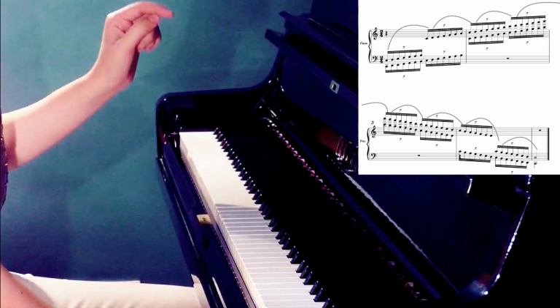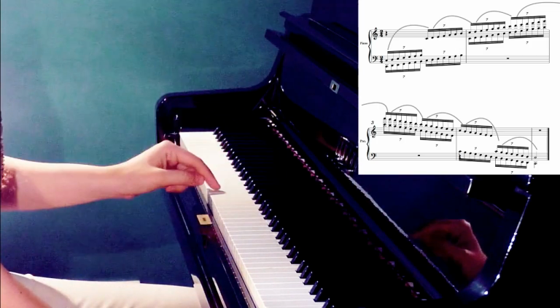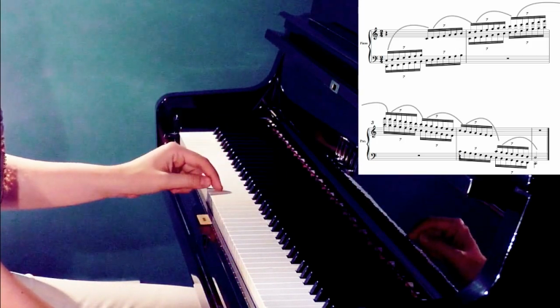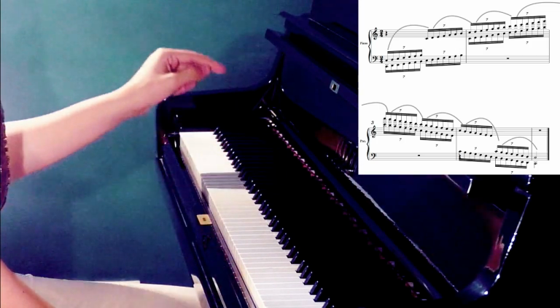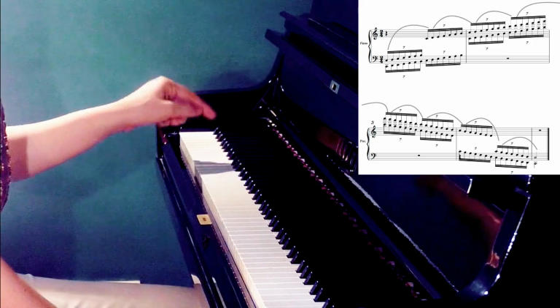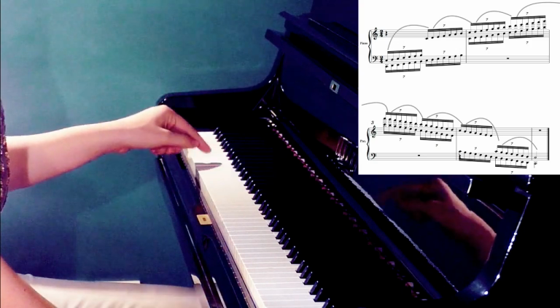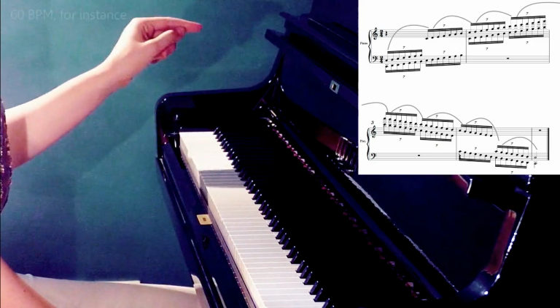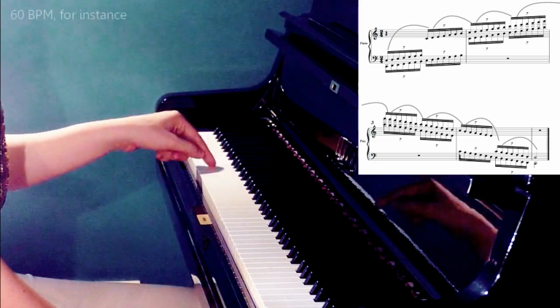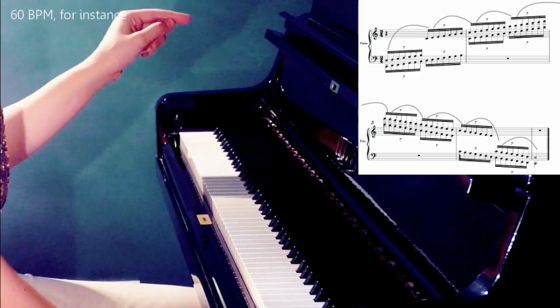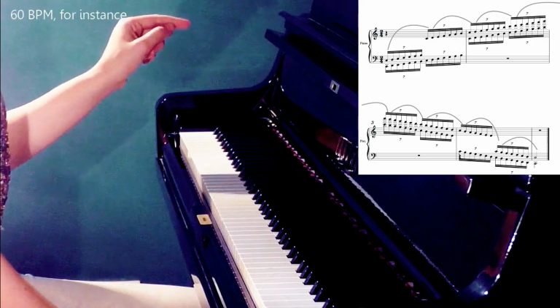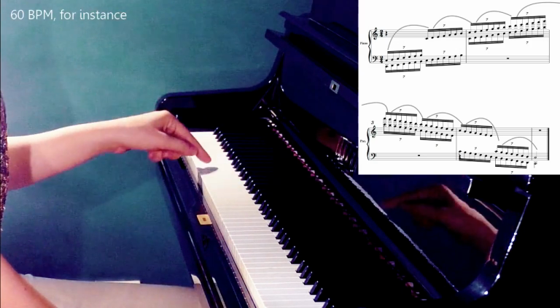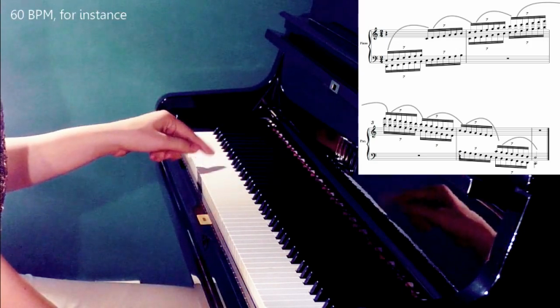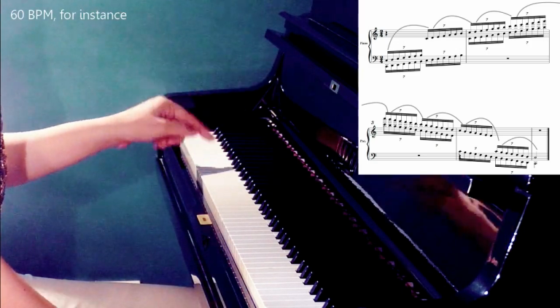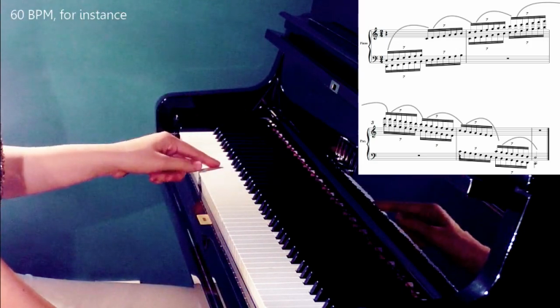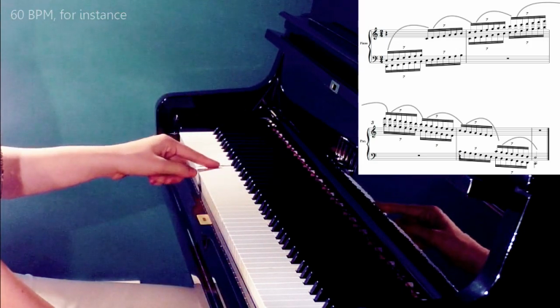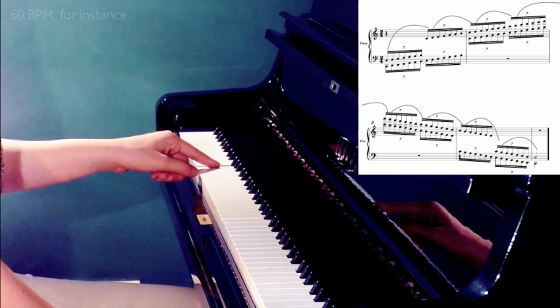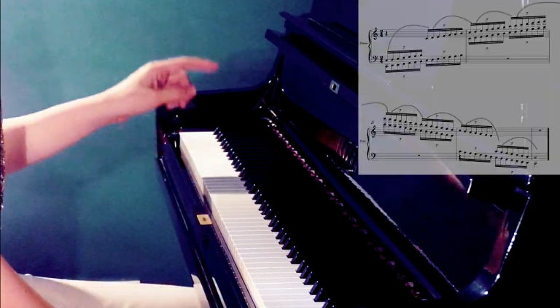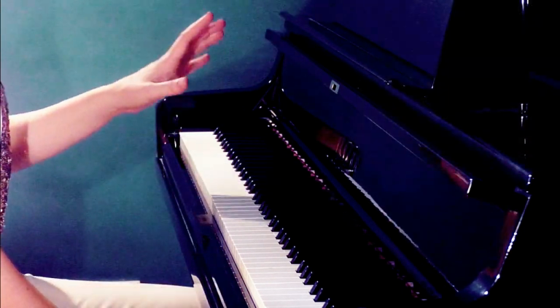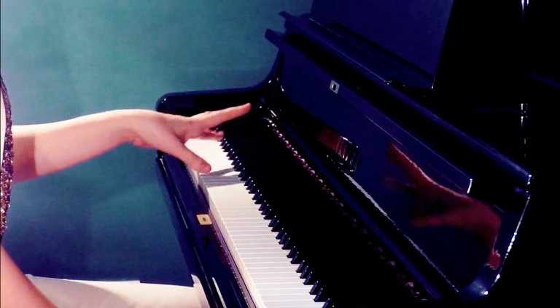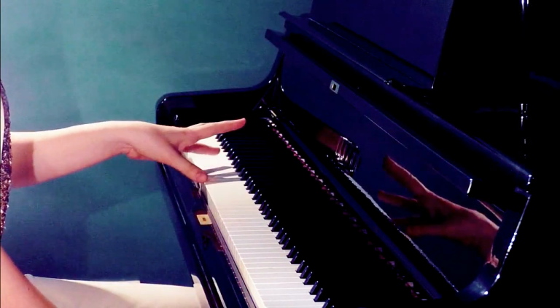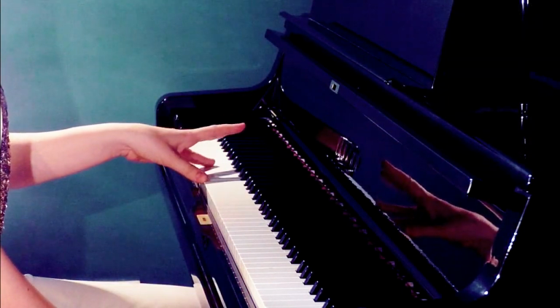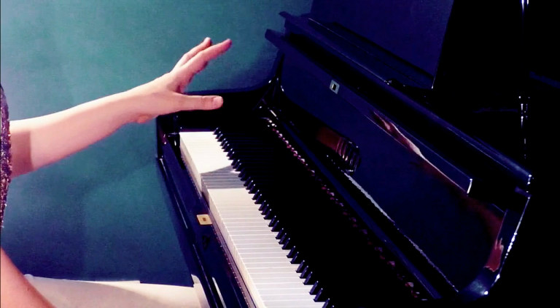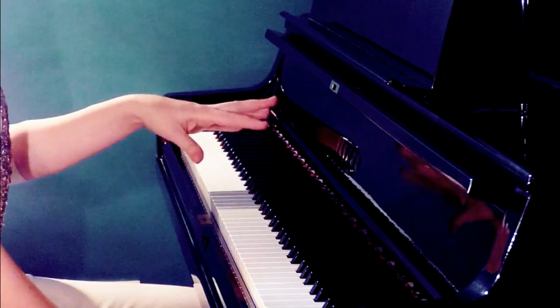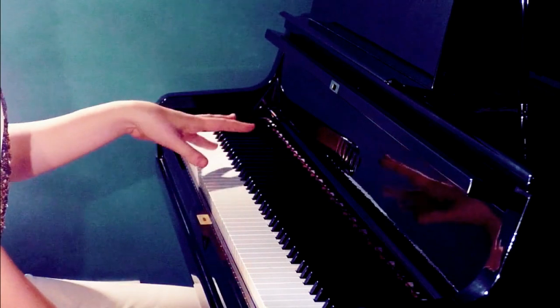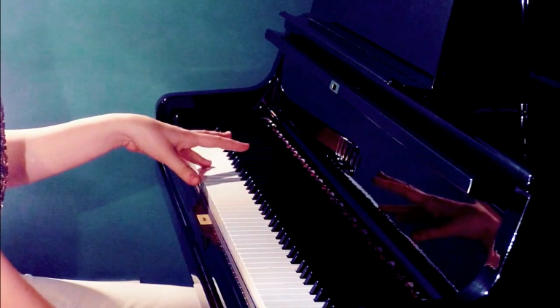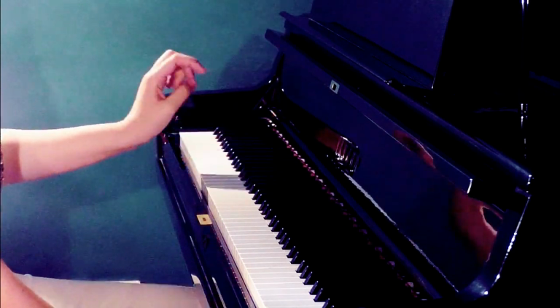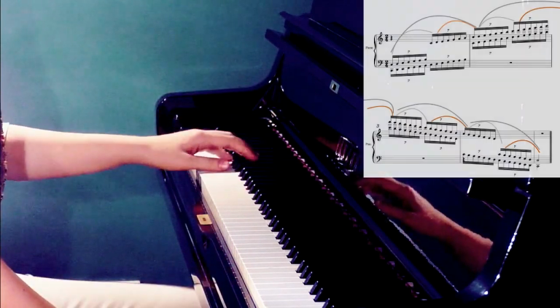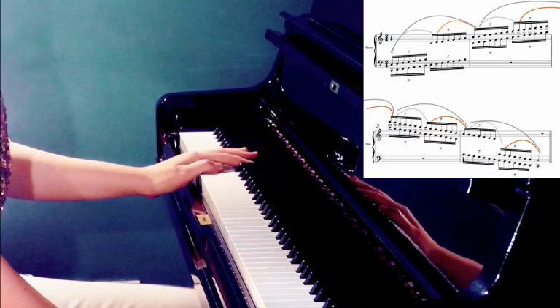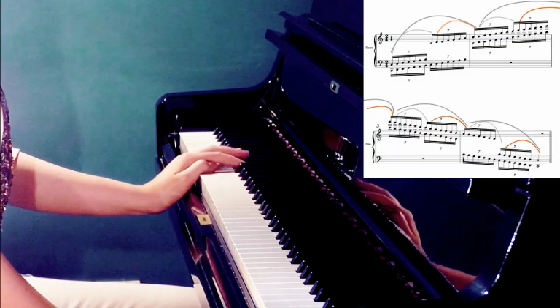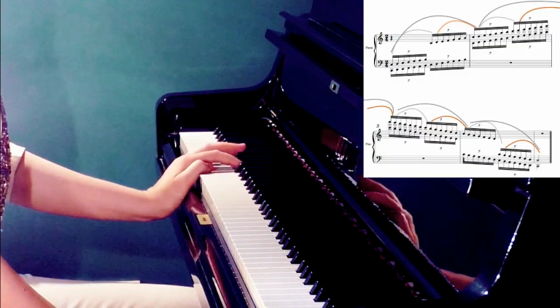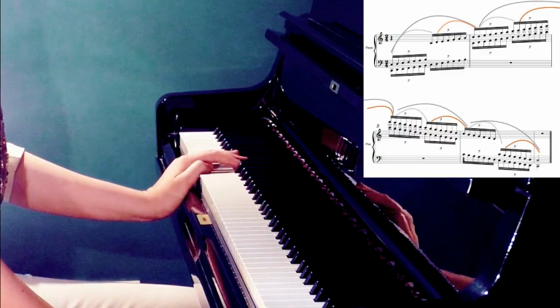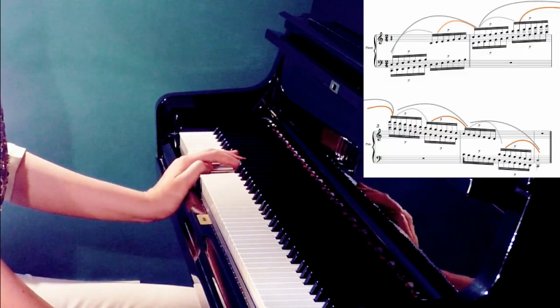The fast tempo should be exactly the one discussed in the previous video, part one. After finishing repeating in different tempos, start practicing by one phrase.